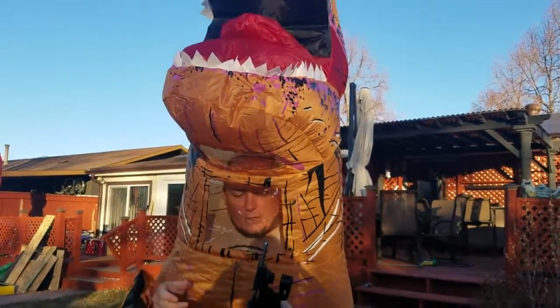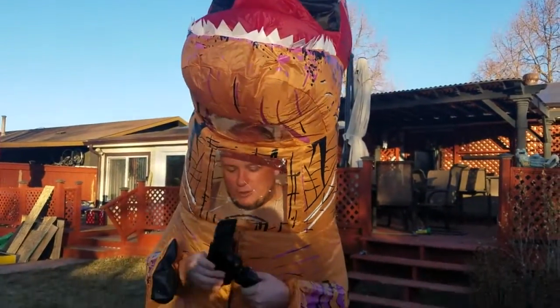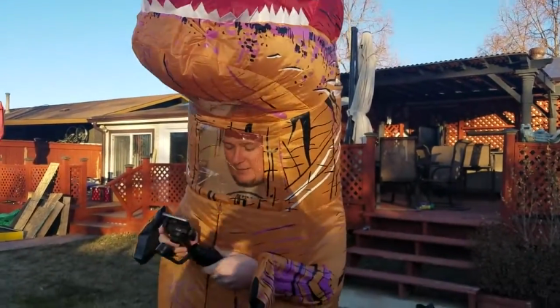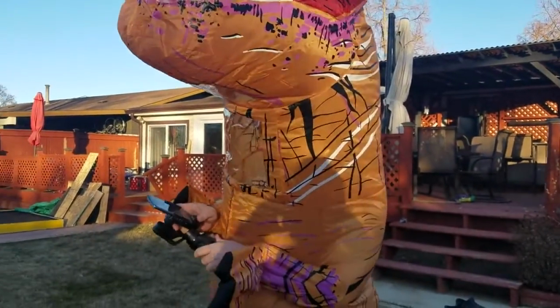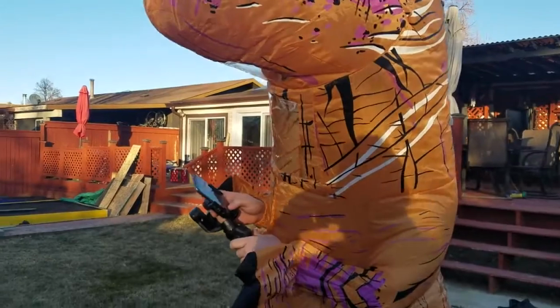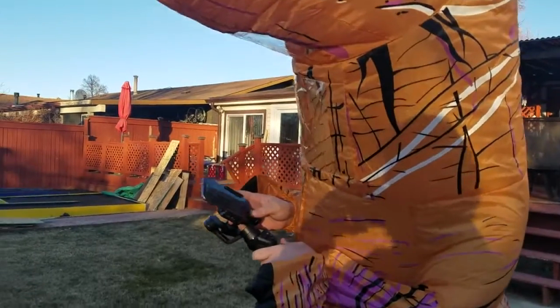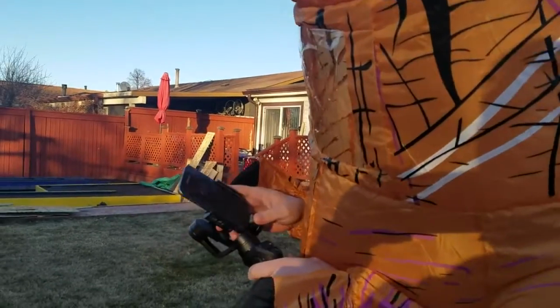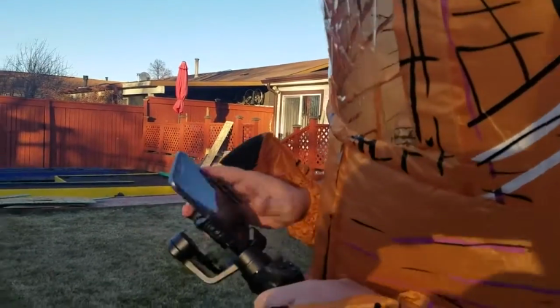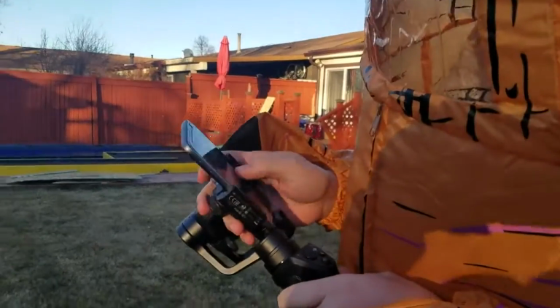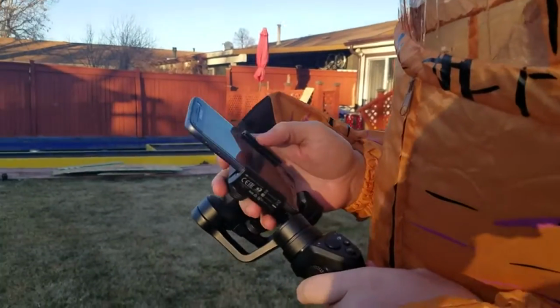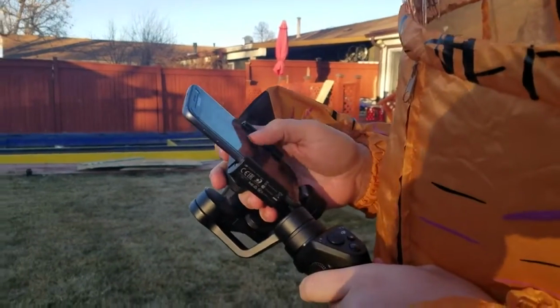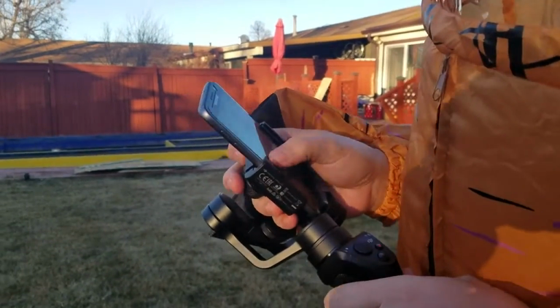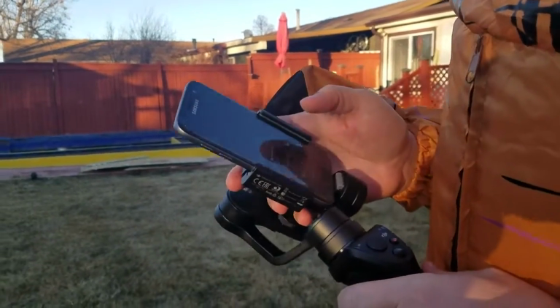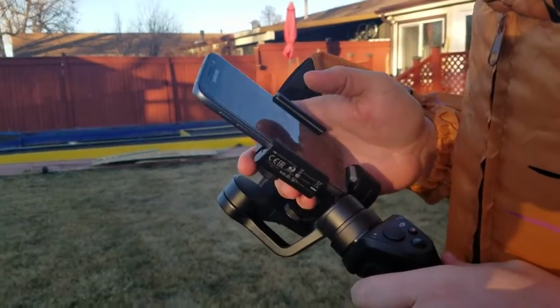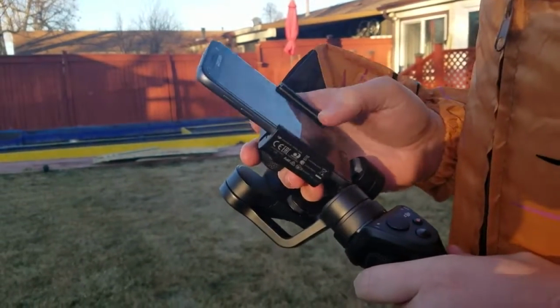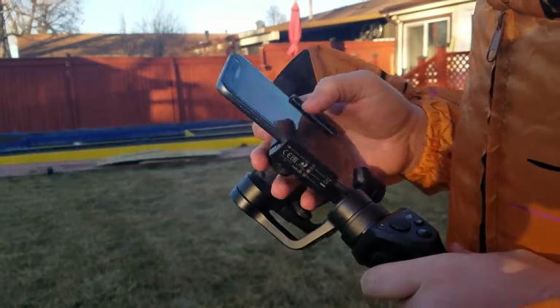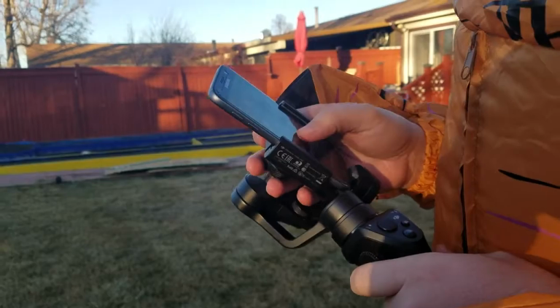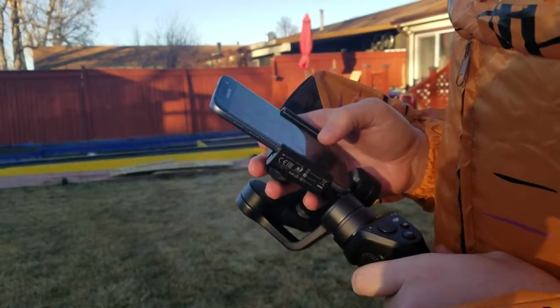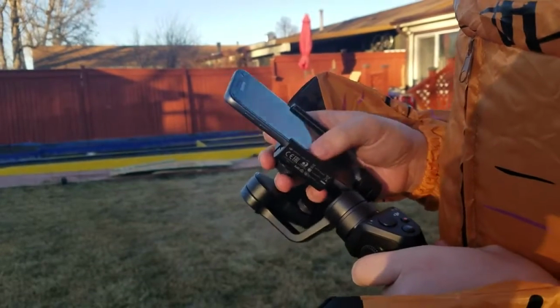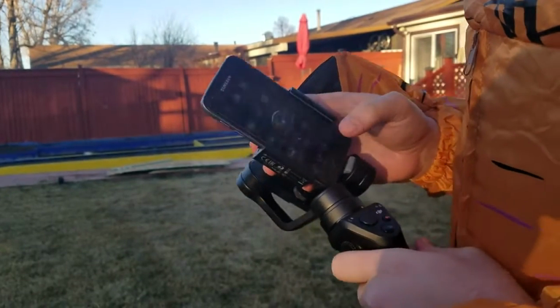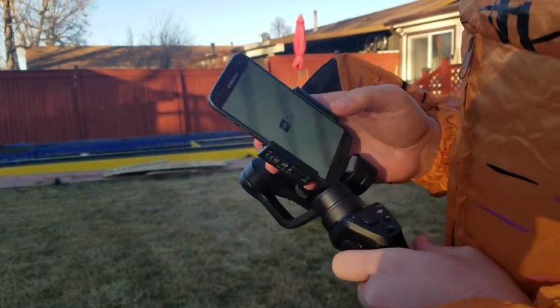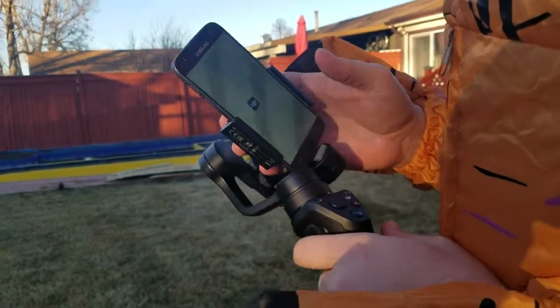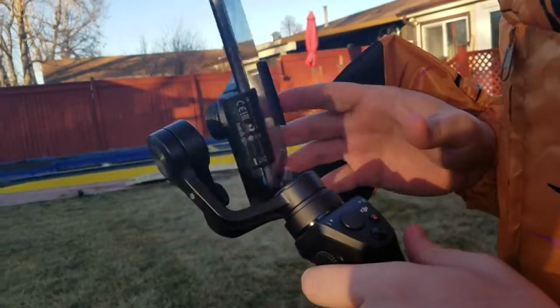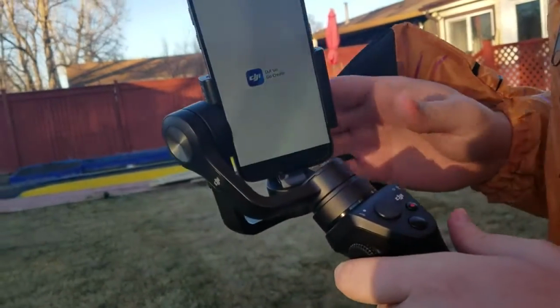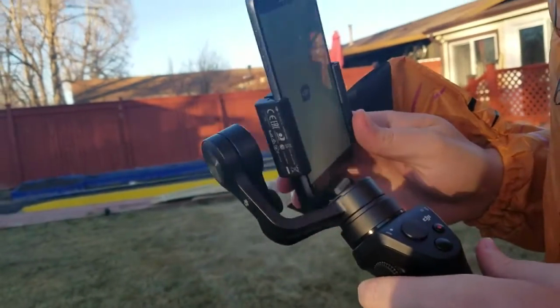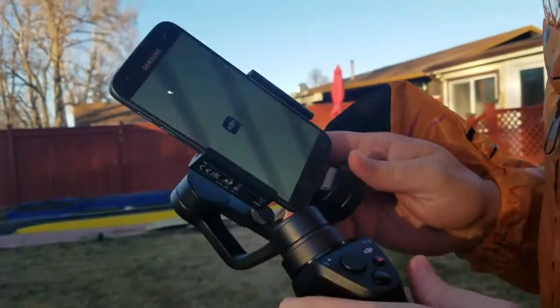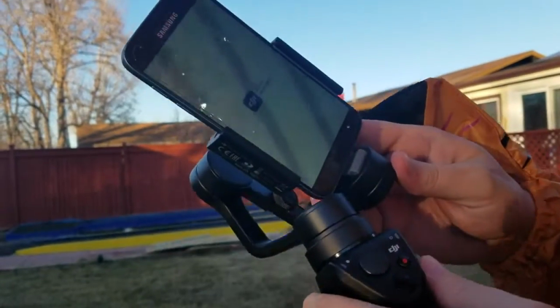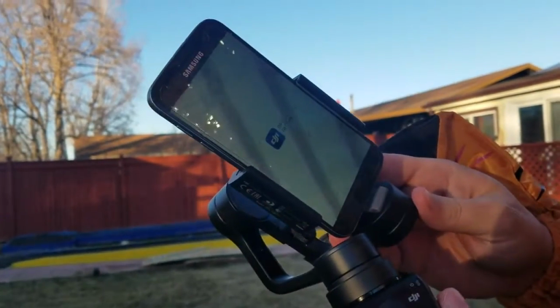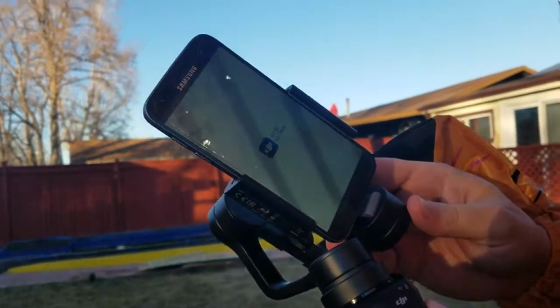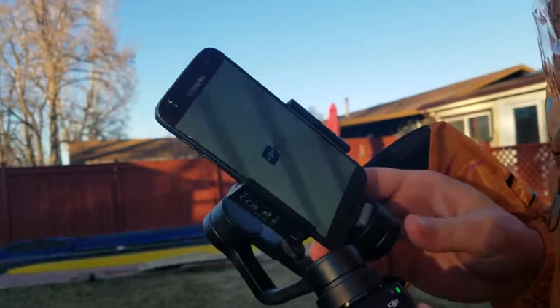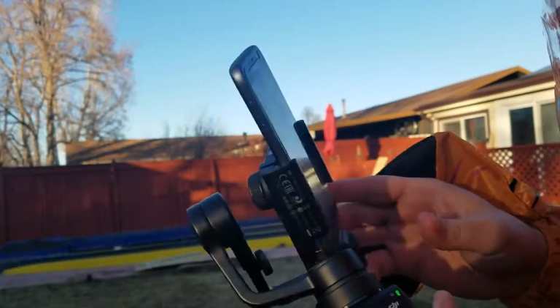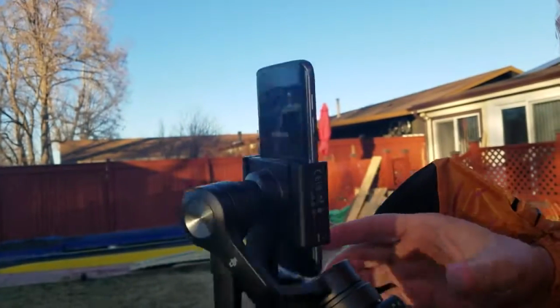I'm going to show you guys how to set it up real quick. It connects to your phone through Bluetooth. So you go to the DJI app, turn that on, and turn on your DJI mount.